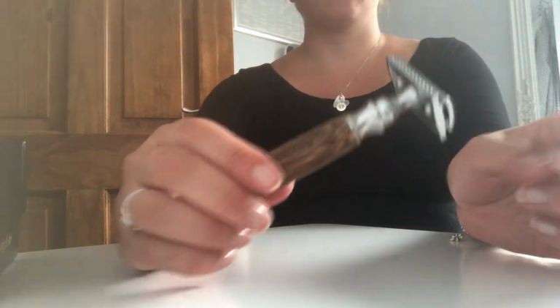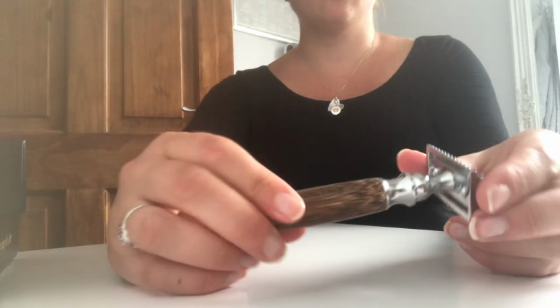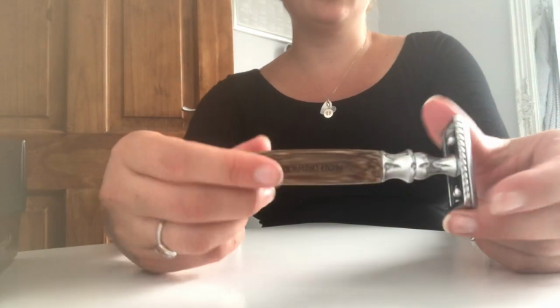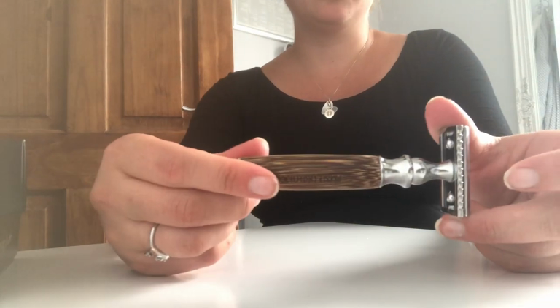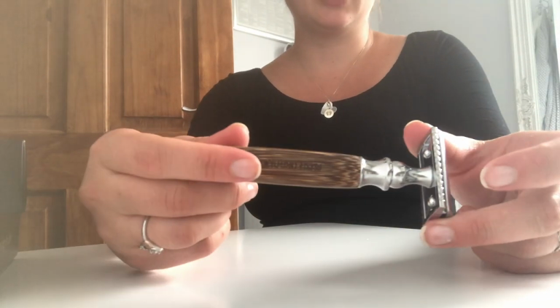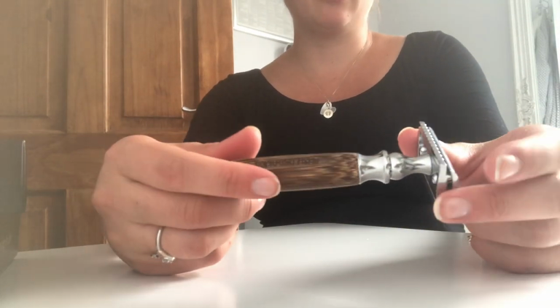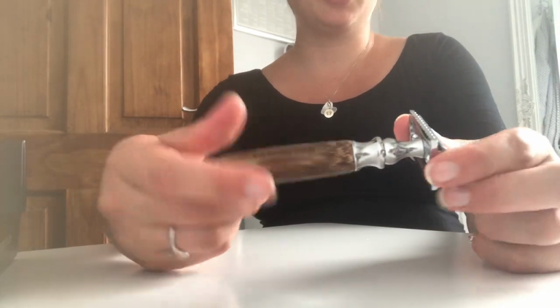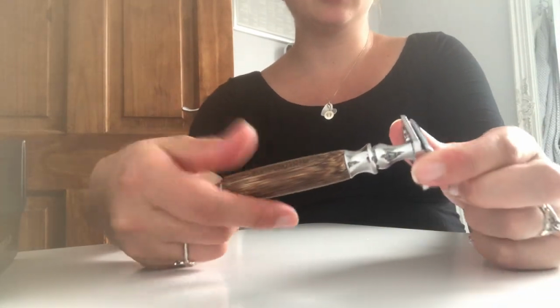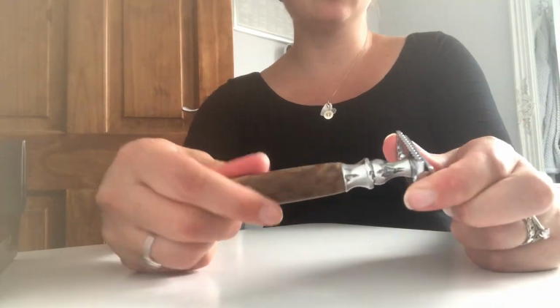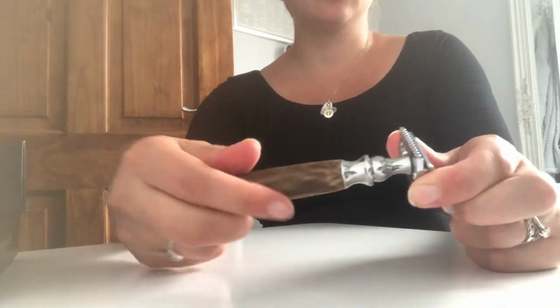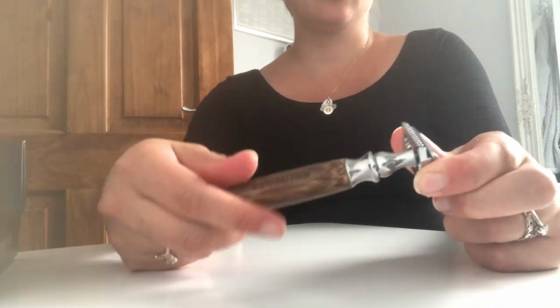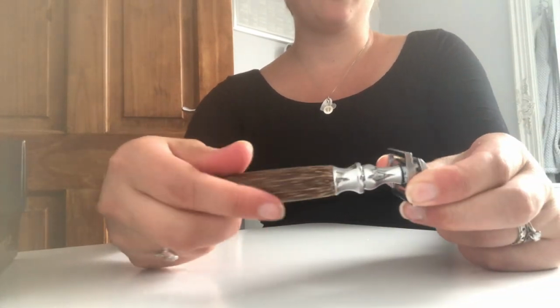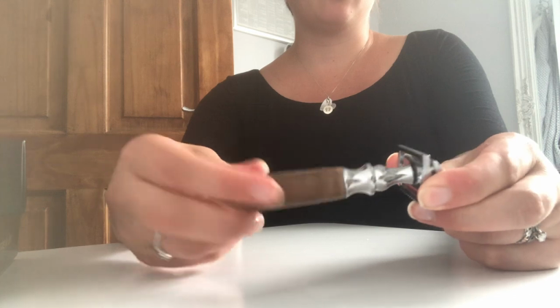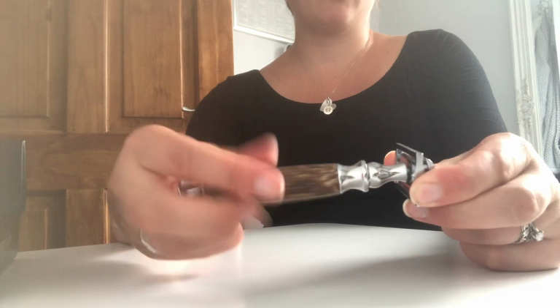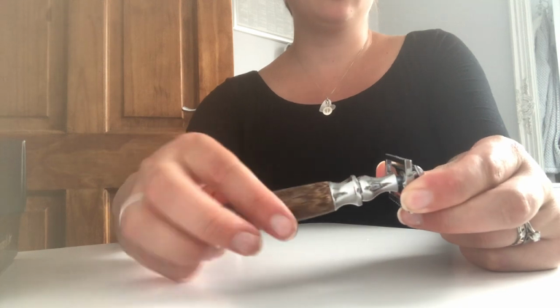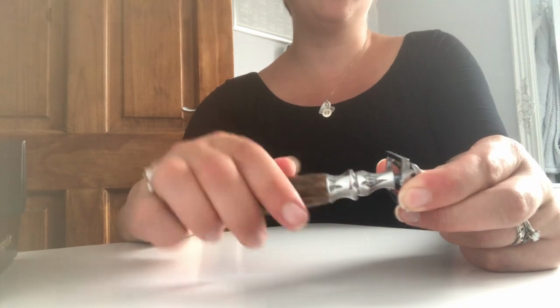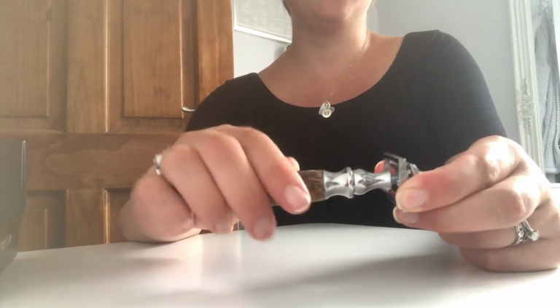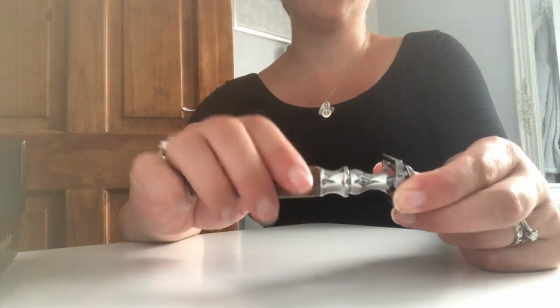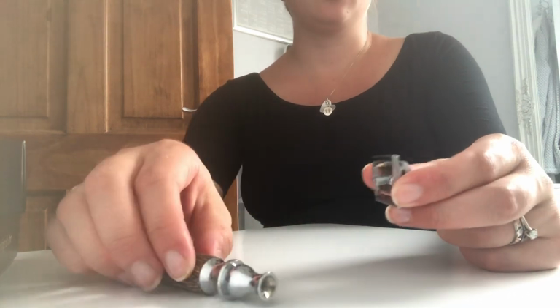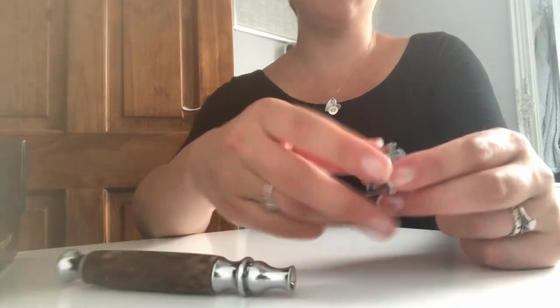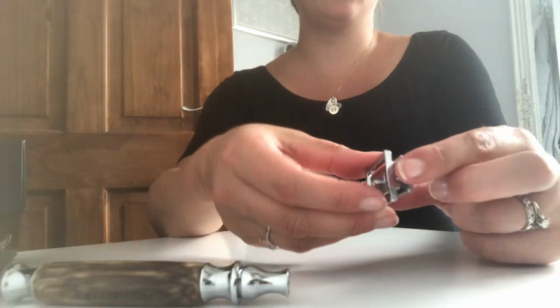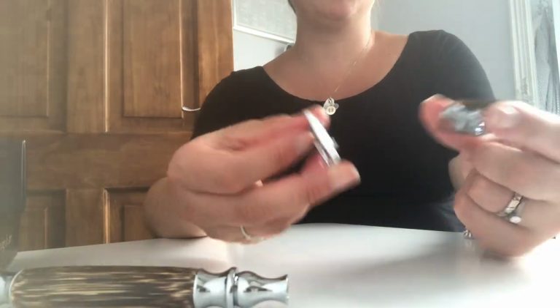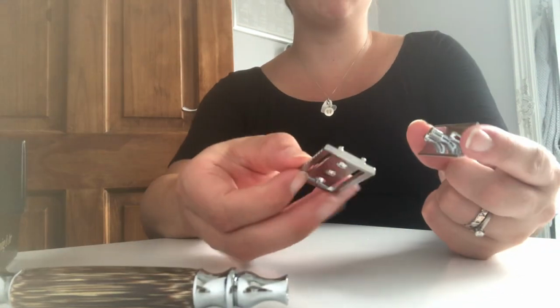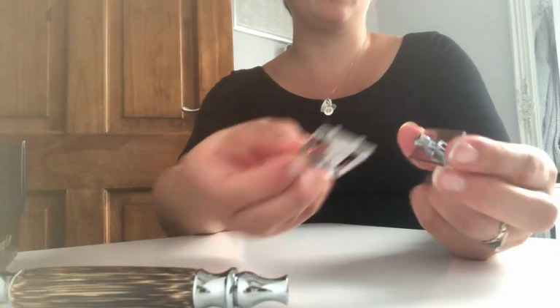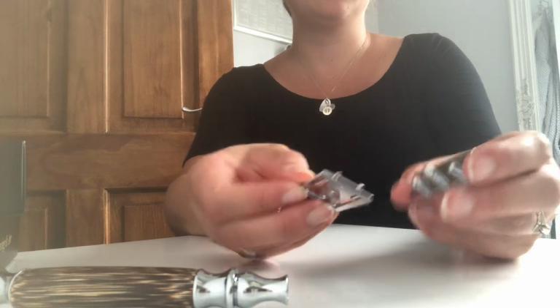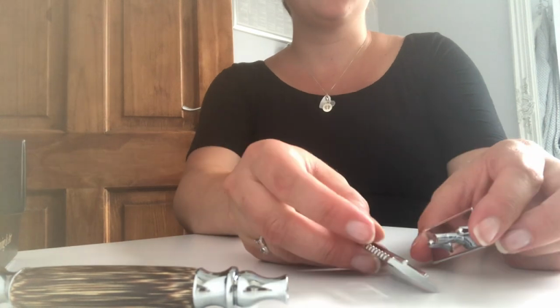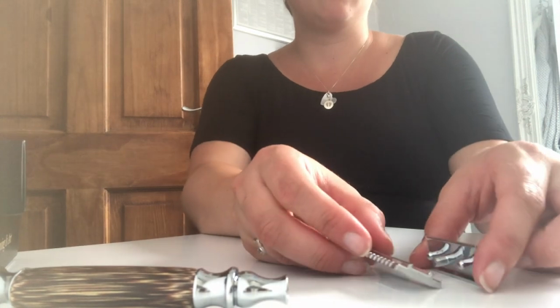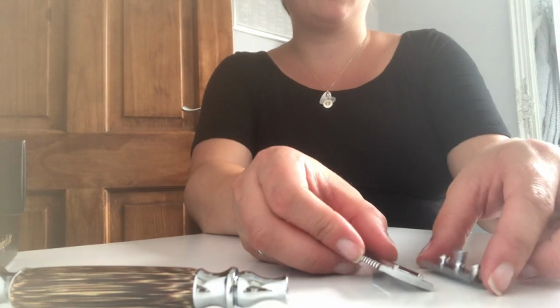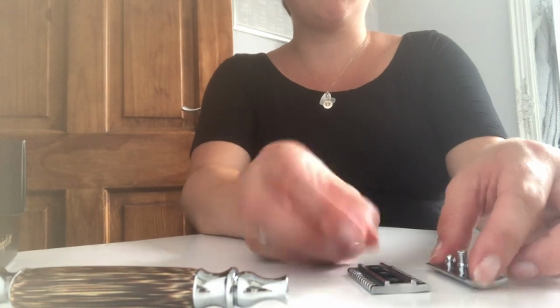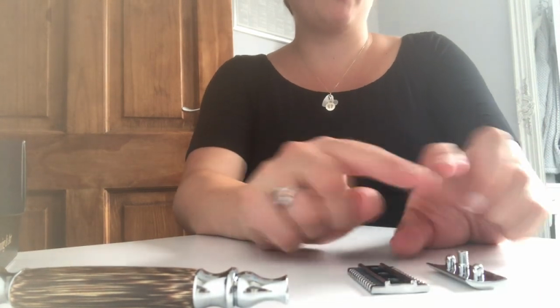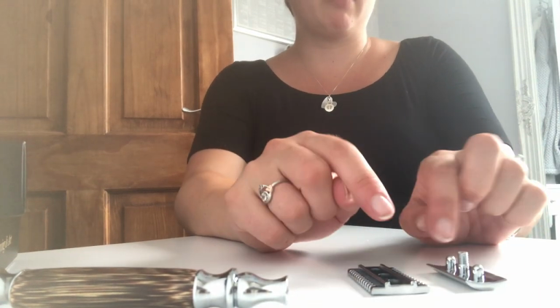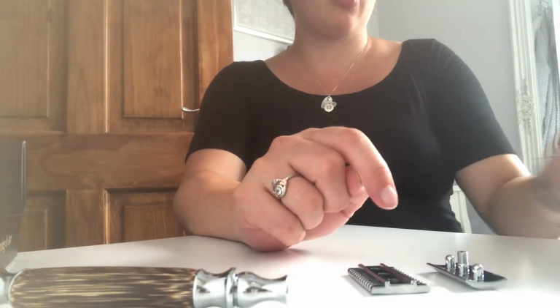All you need to do to put it together and take it apart is unscrew the handle, and then you've got these two bits that fall apart. Remember which way round they go.